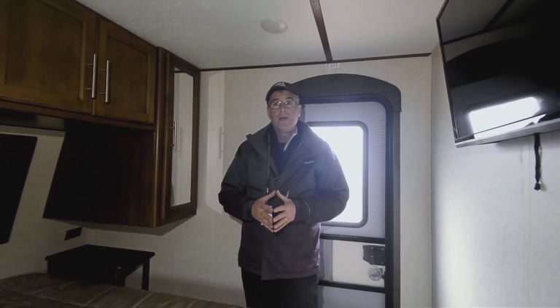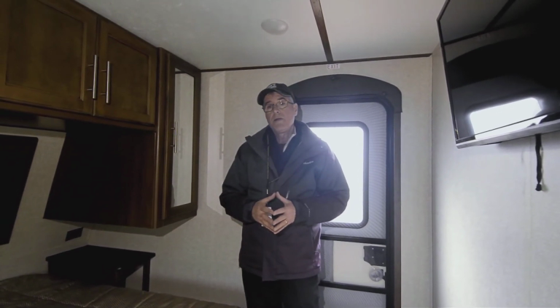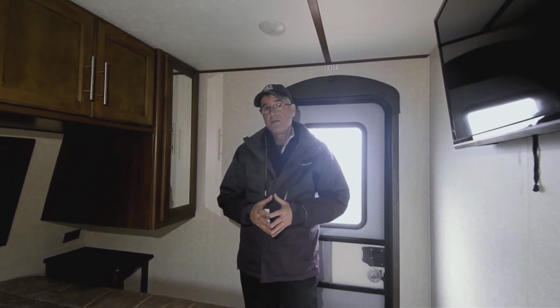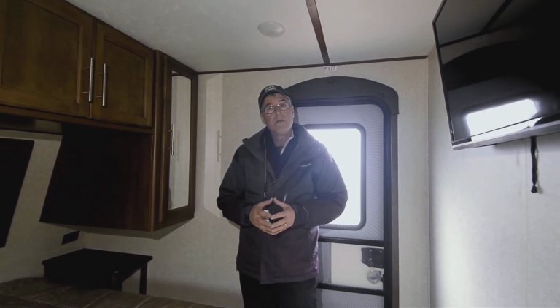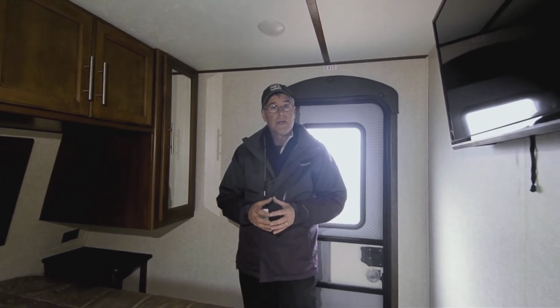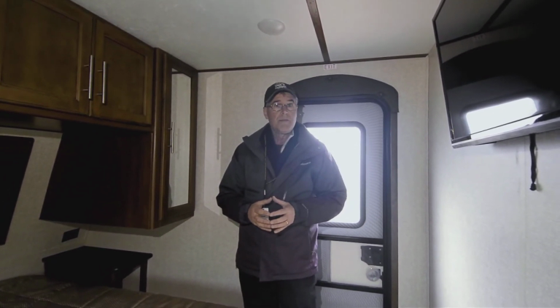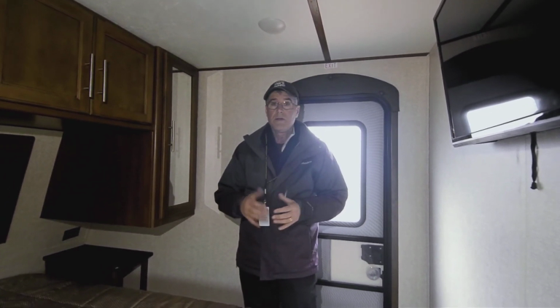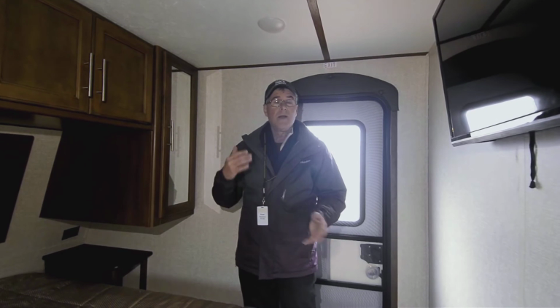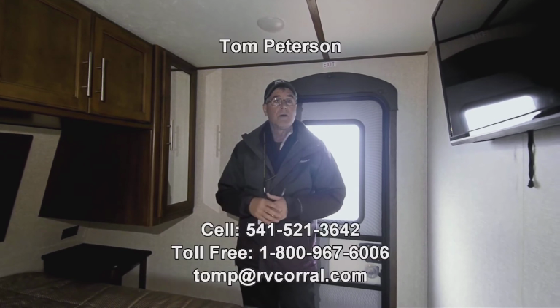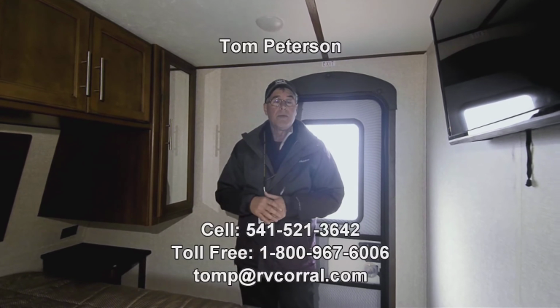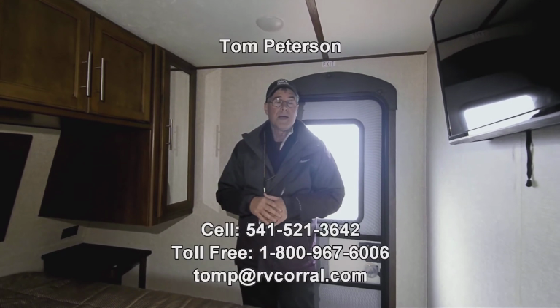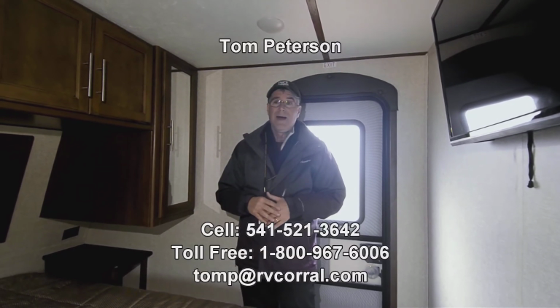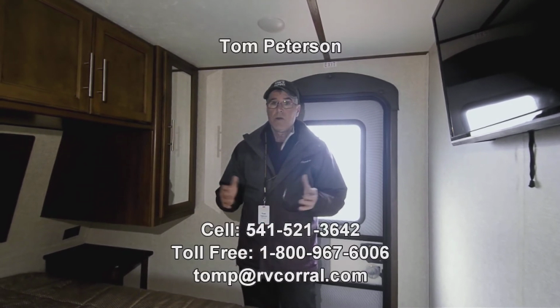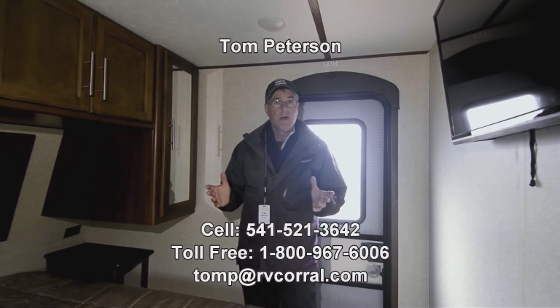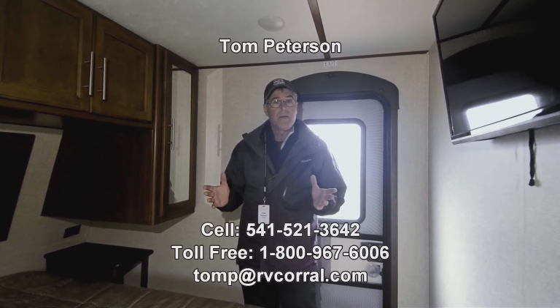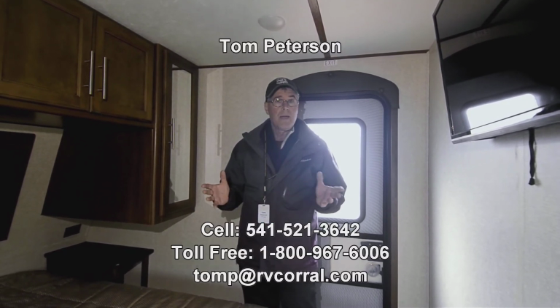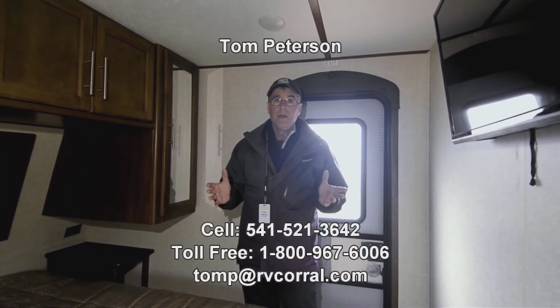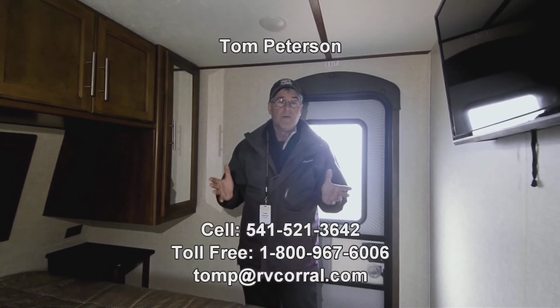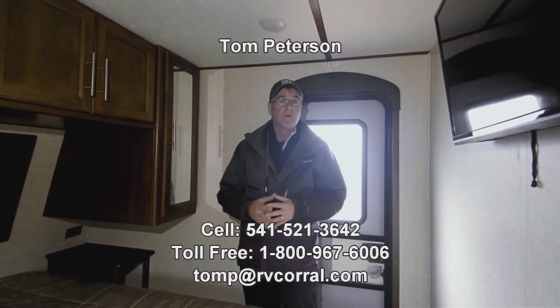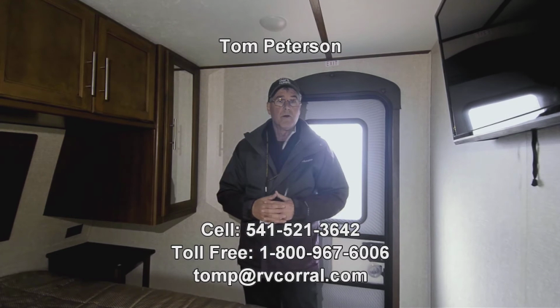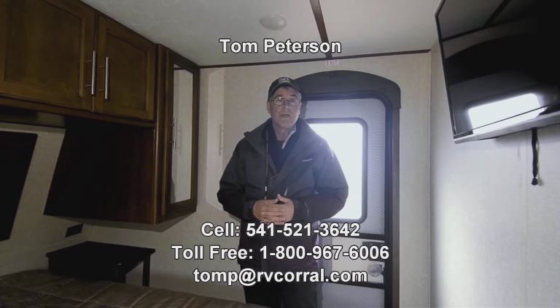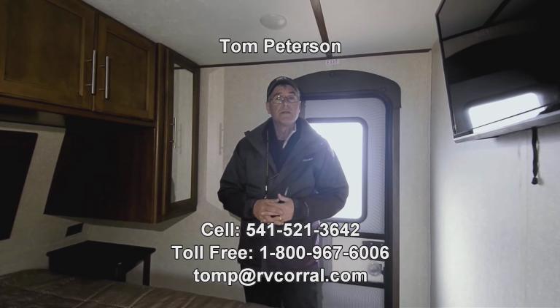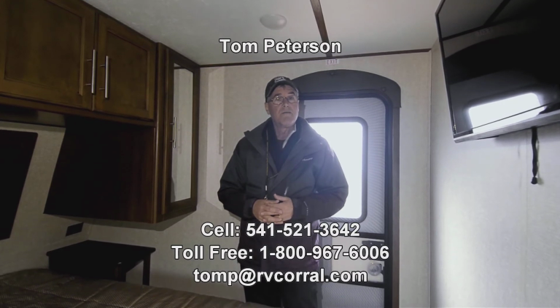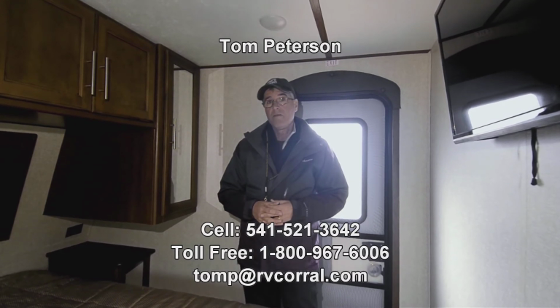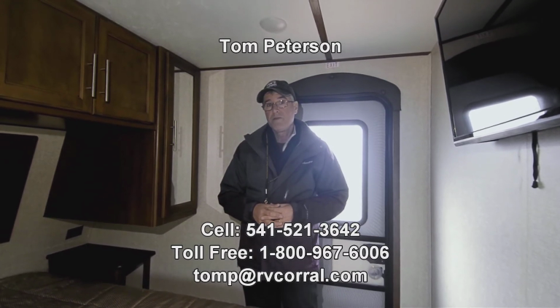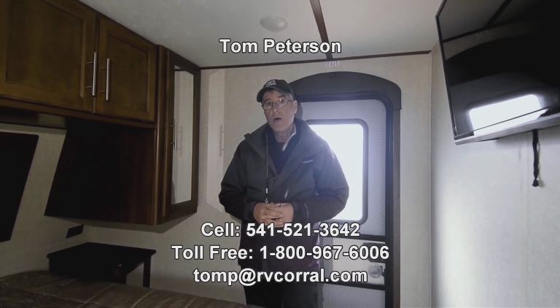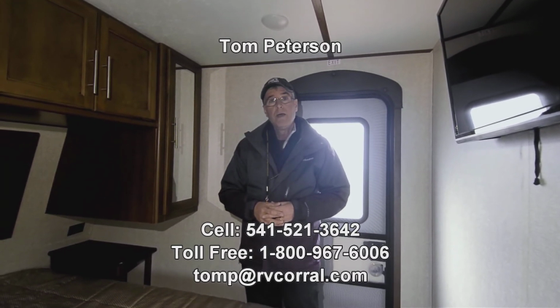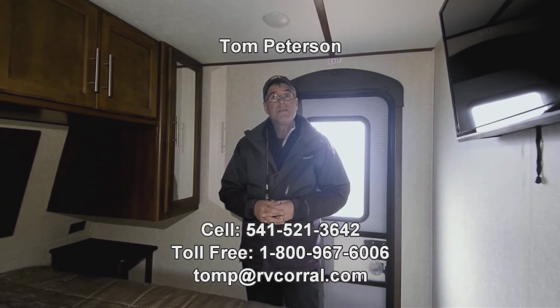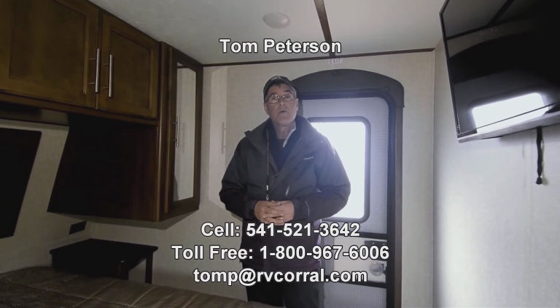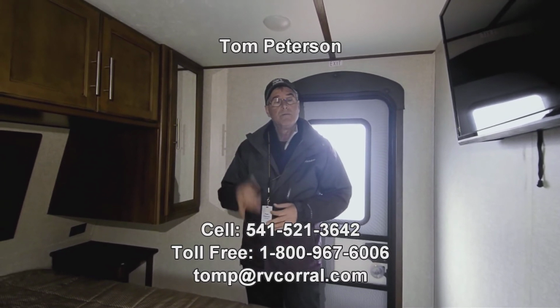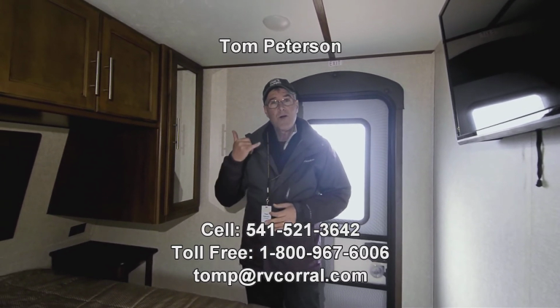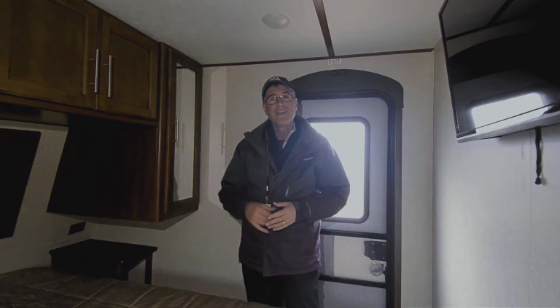If you have any questions, this is Tom Peterson. Give me a call anytime until 9 p.m. I just want to help you get out there camping and enjoy this beautiful country of ours. Again, the number is 541-521-3642. Thank you!